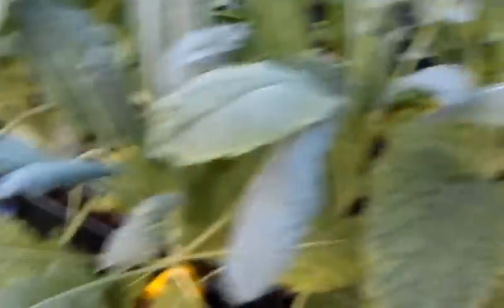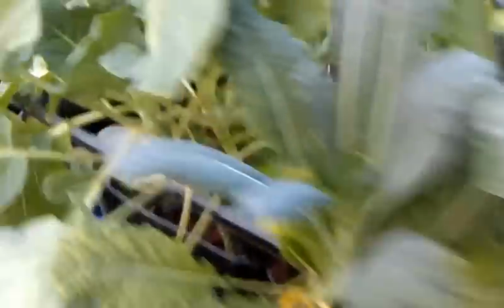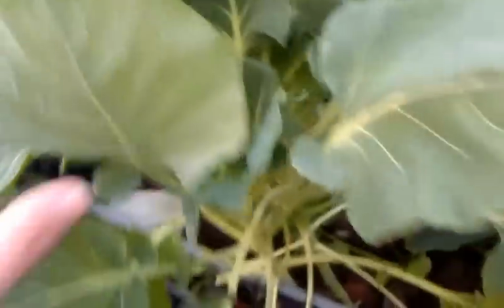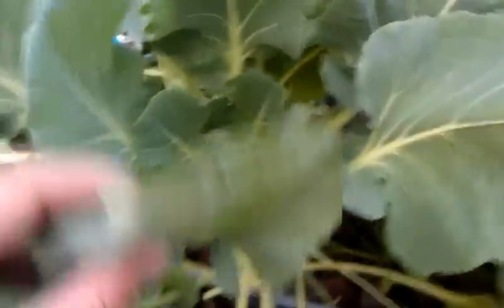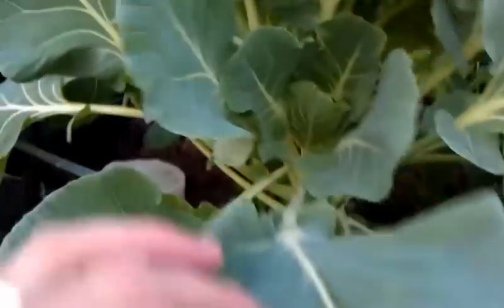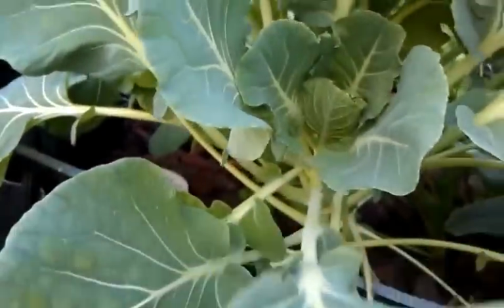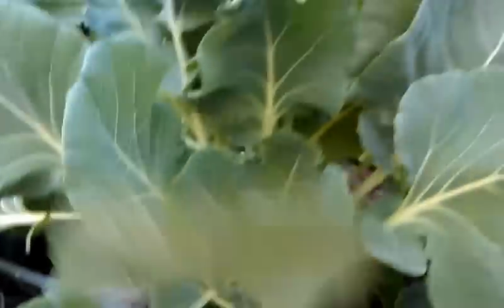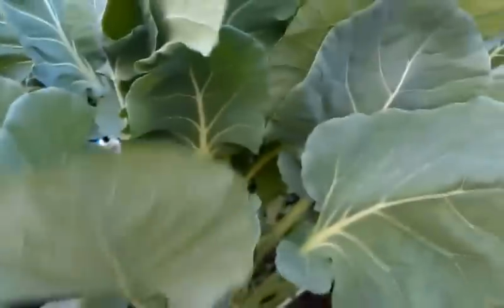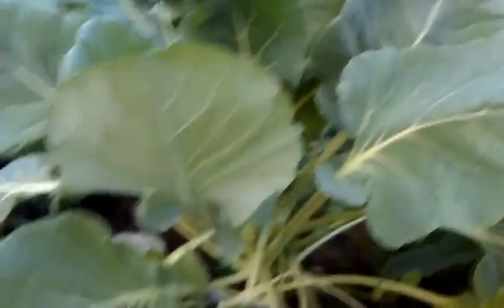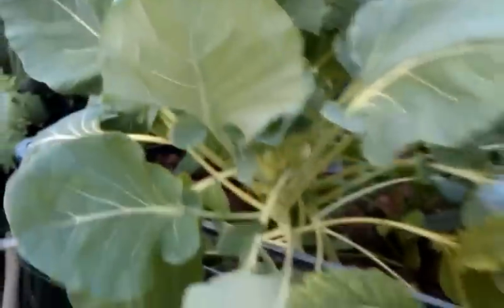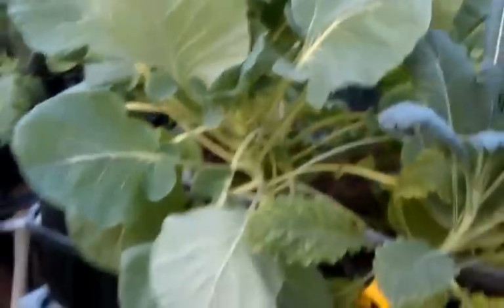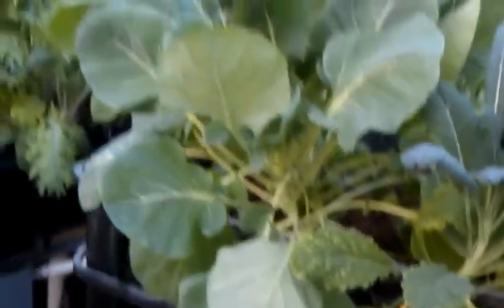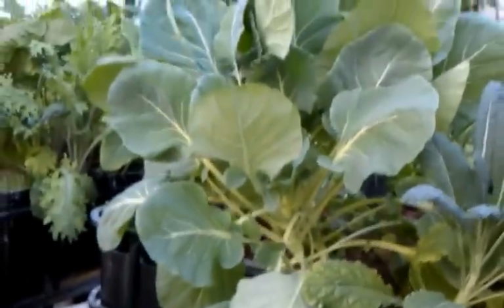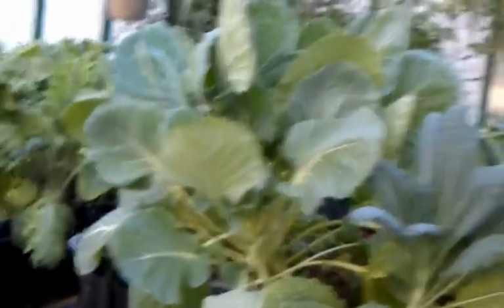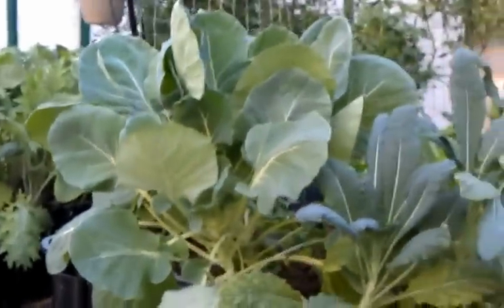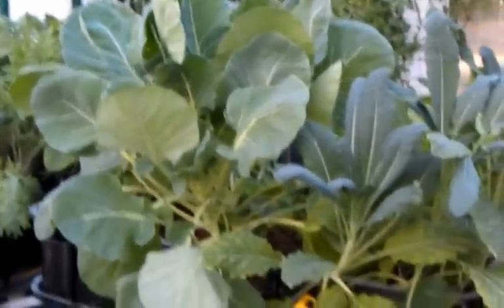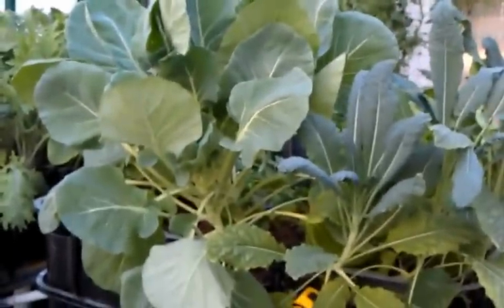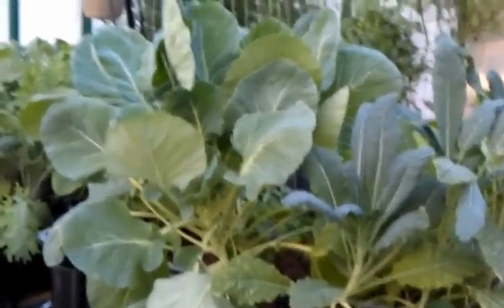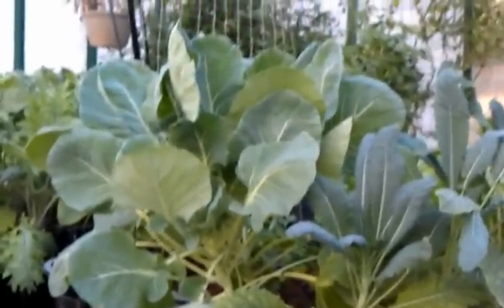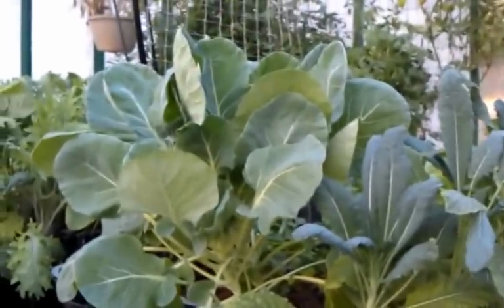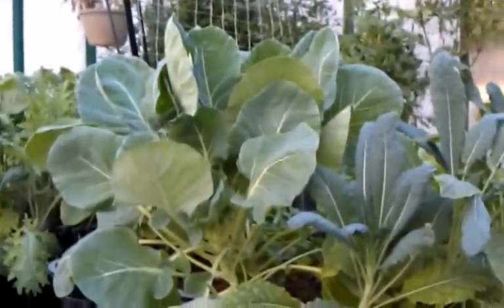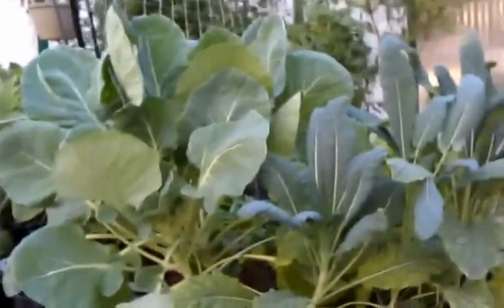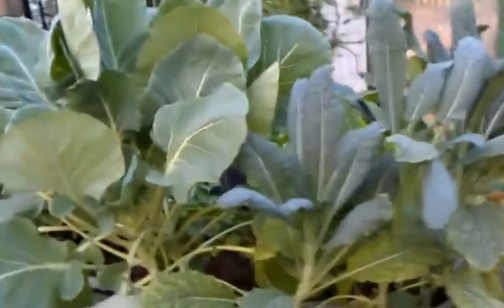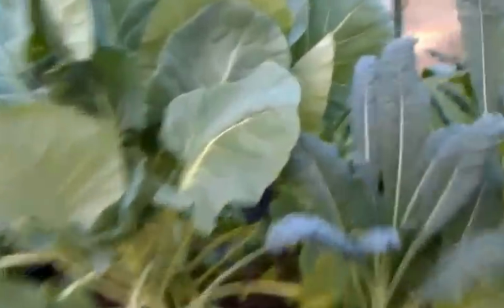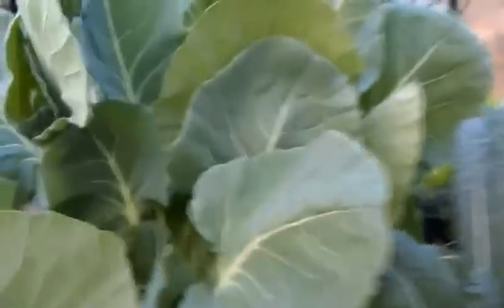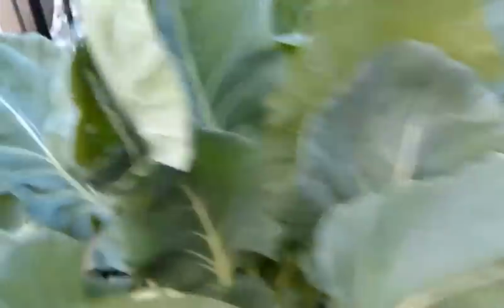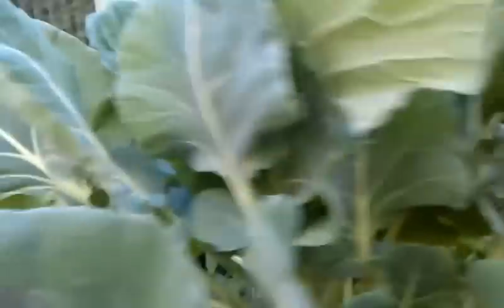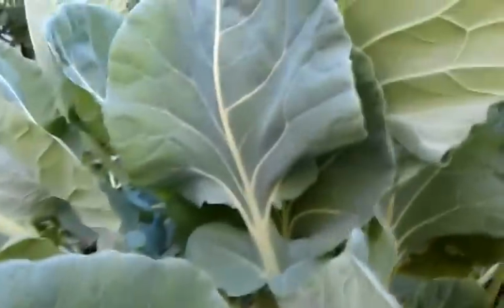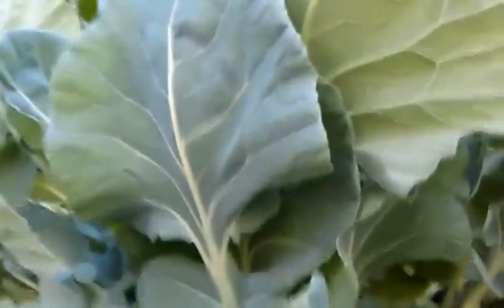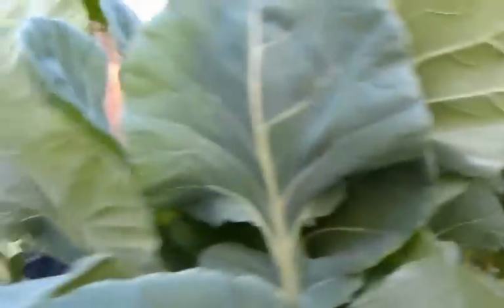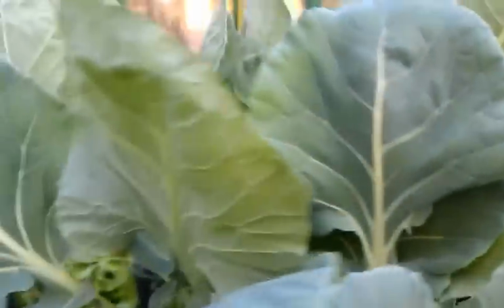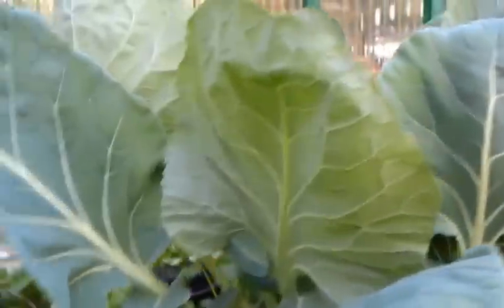Brussels sprouts right here — let me back up, I'm now about three feet away — they're just huge, unbelievably huge. And they've done this just recently.